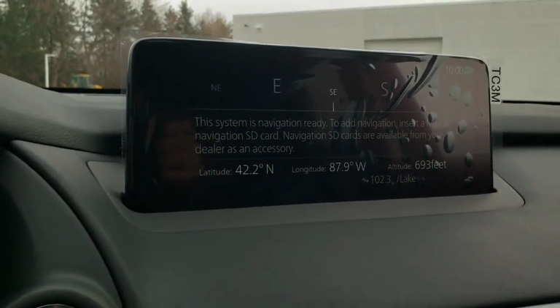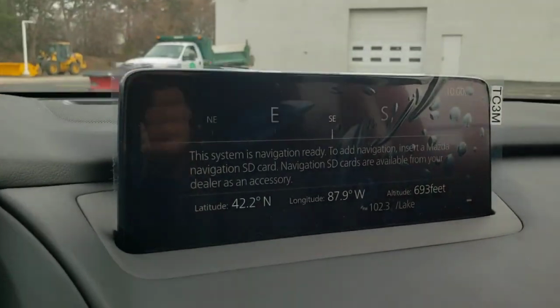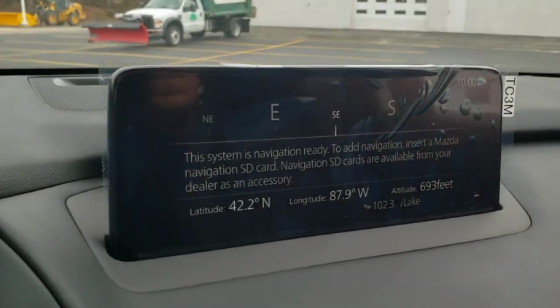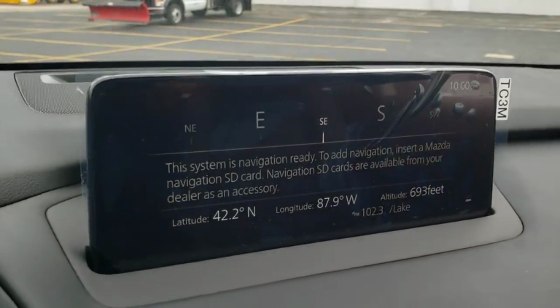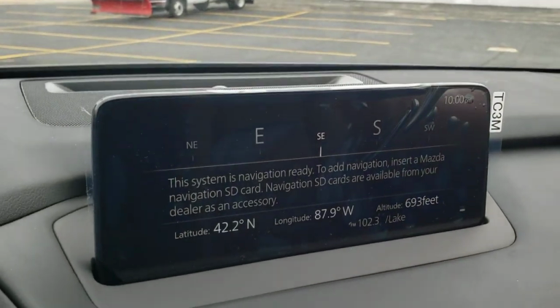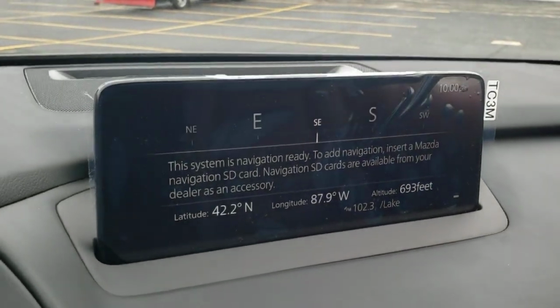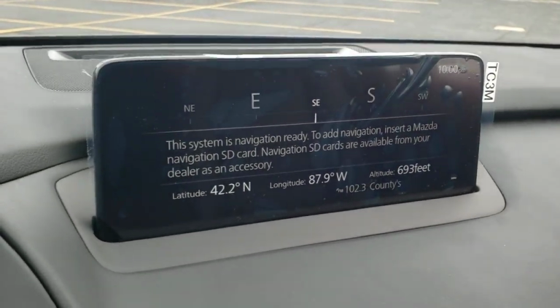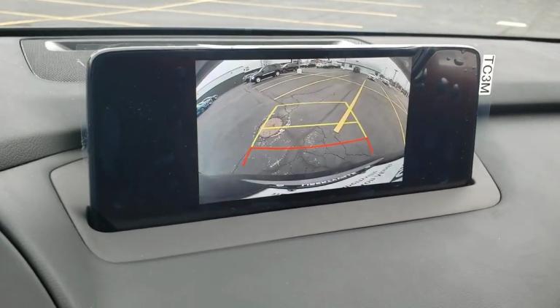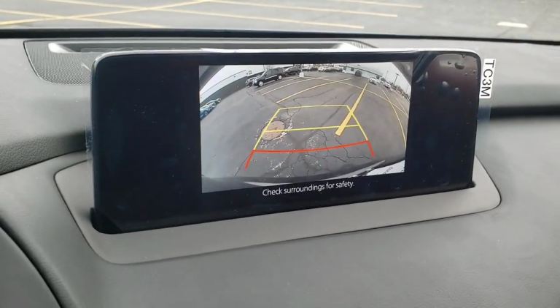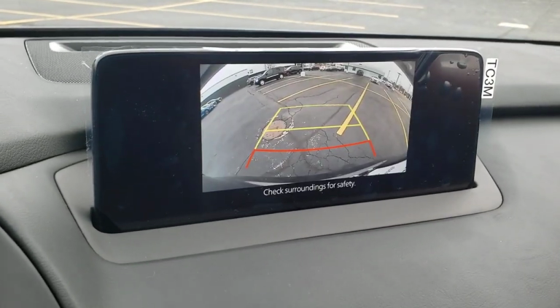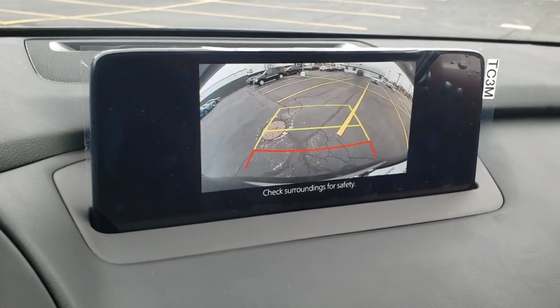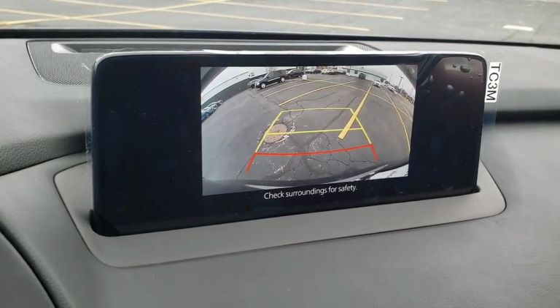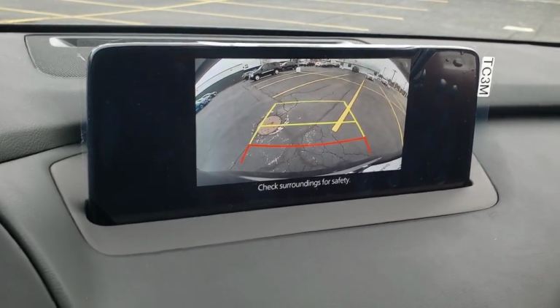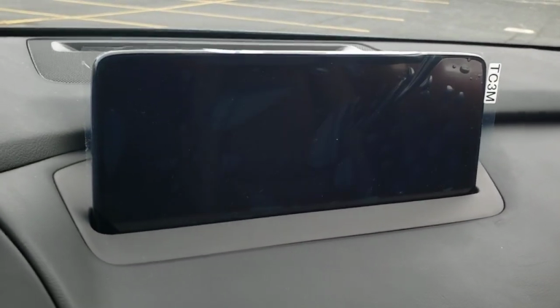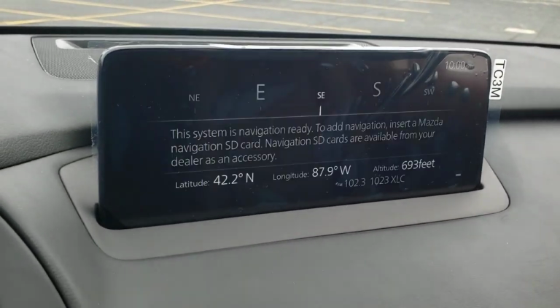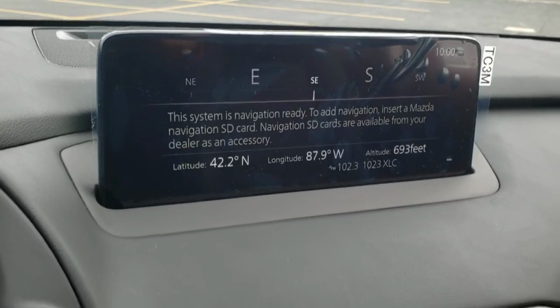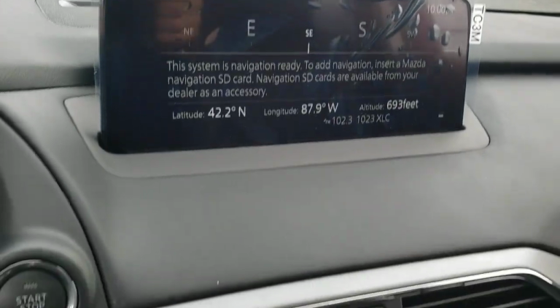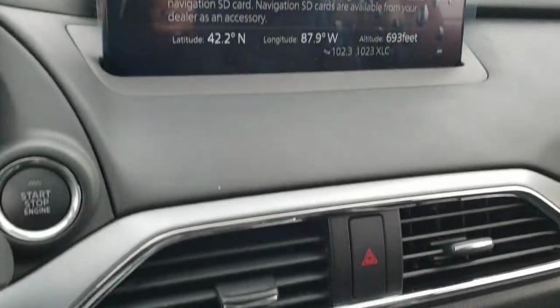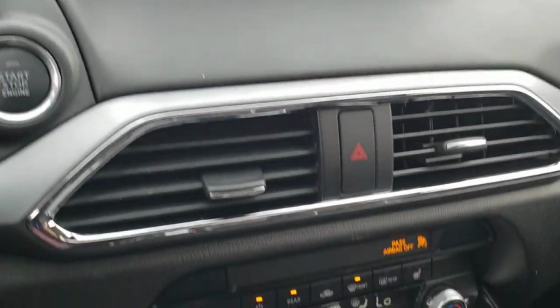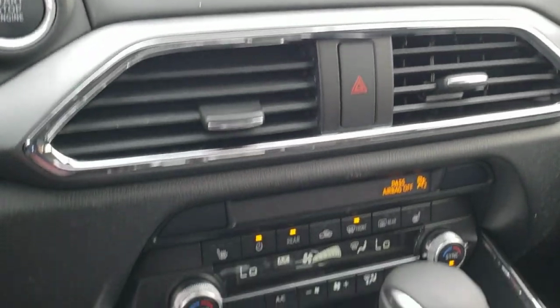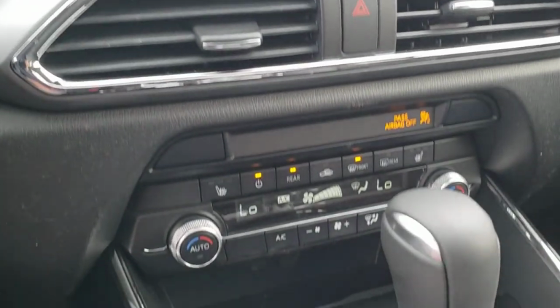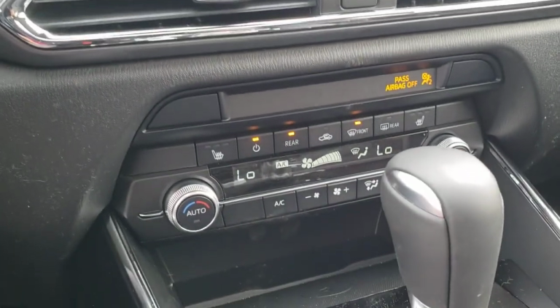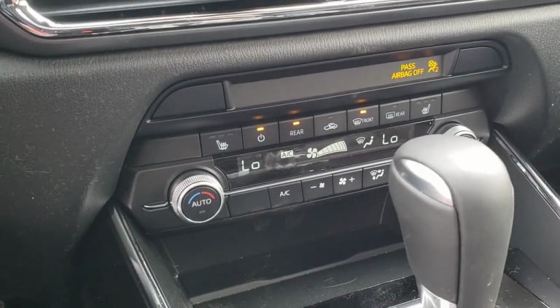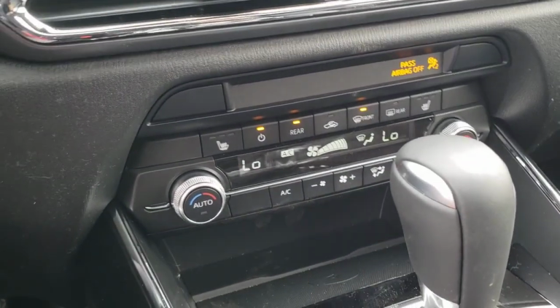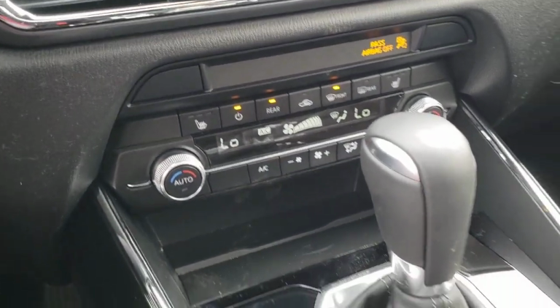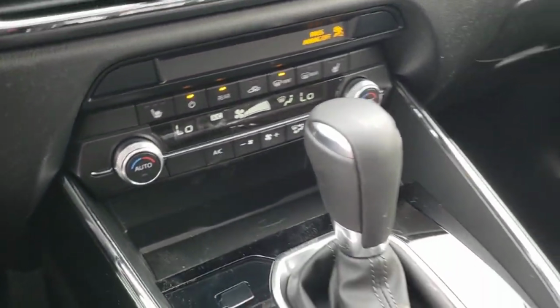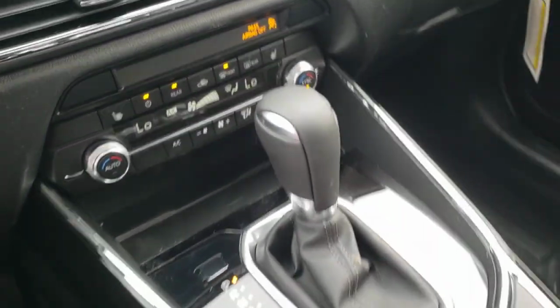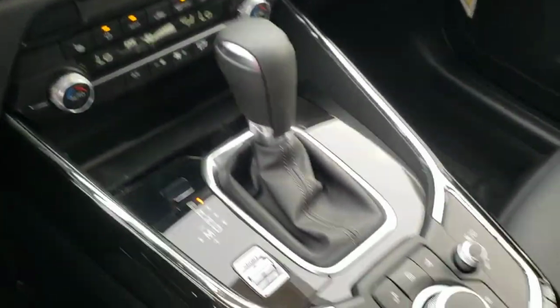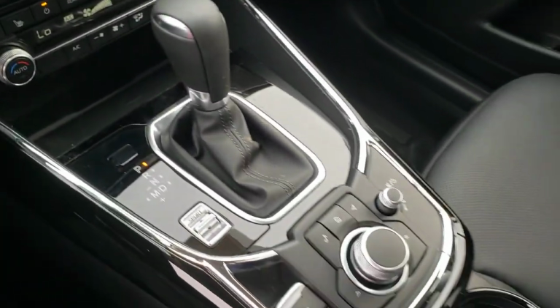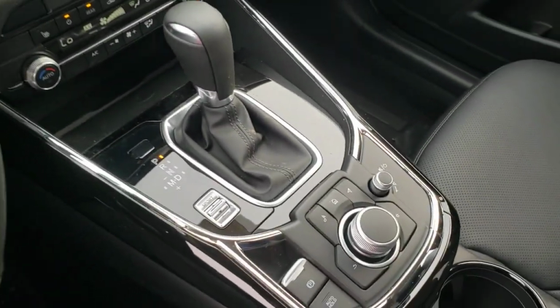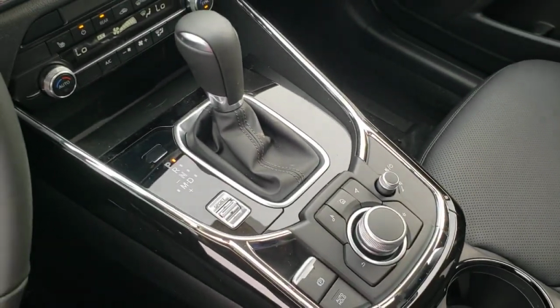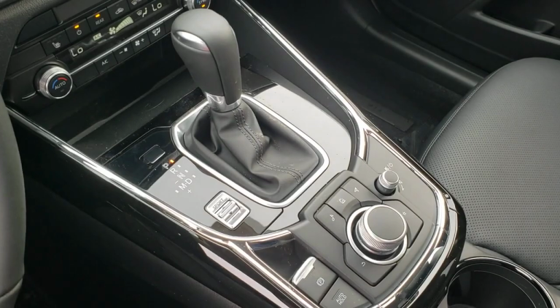Feel energized and competent in this family-focused CX-9. Treat yourself to a test drive today. Our staff will toss you the keys and give you an outstanding customer experience.